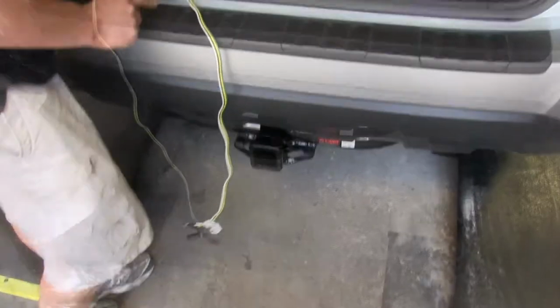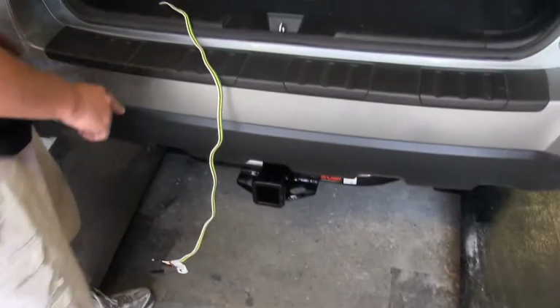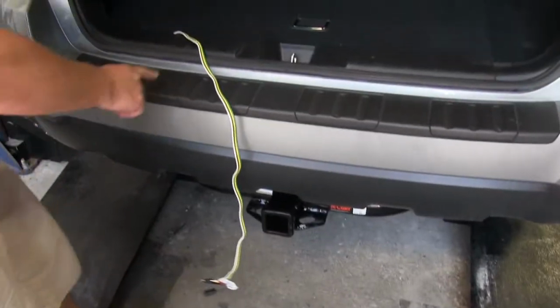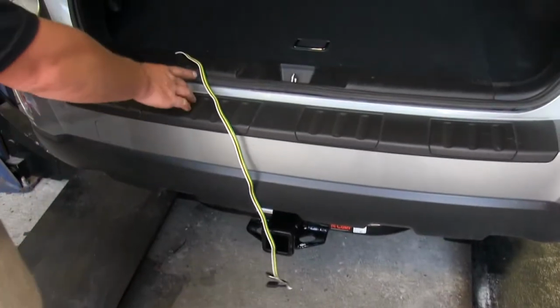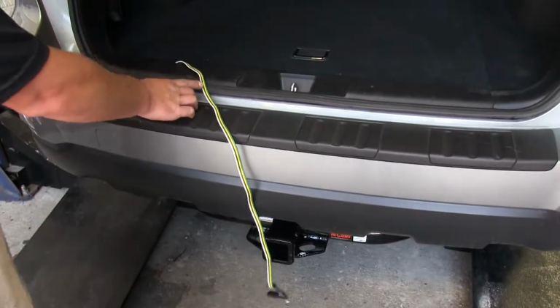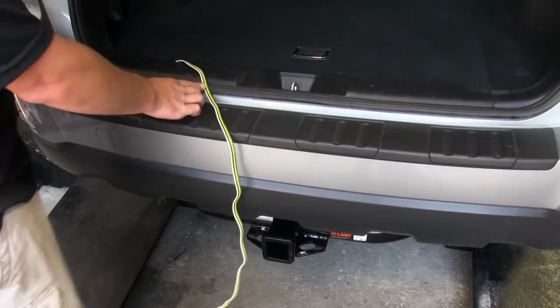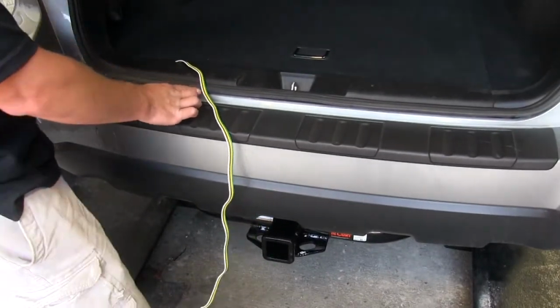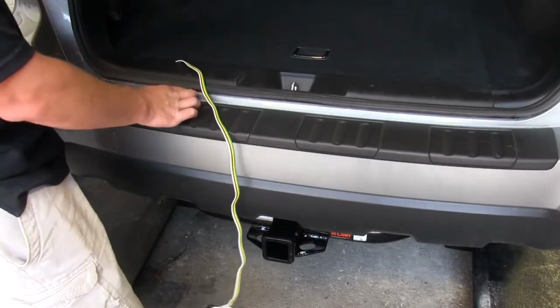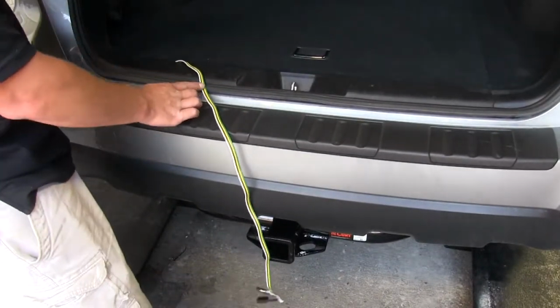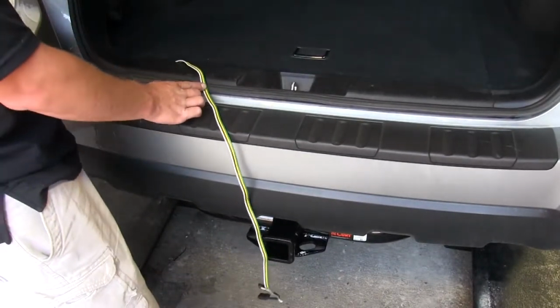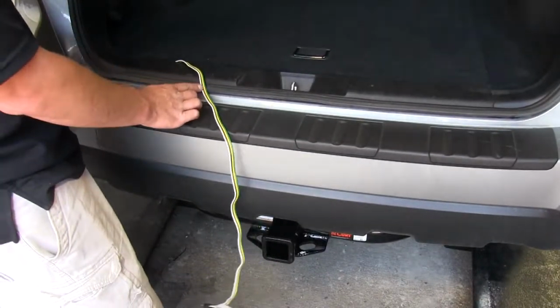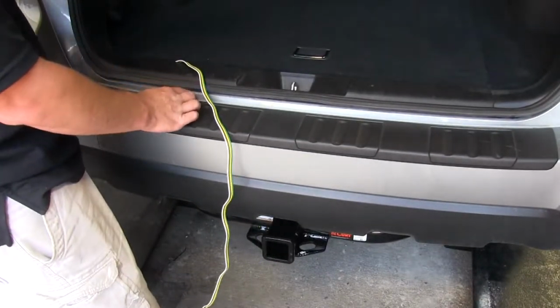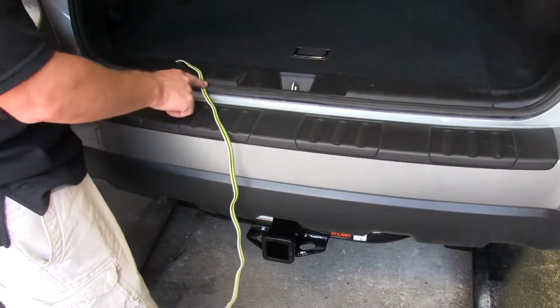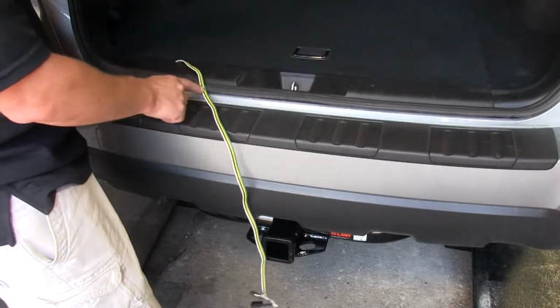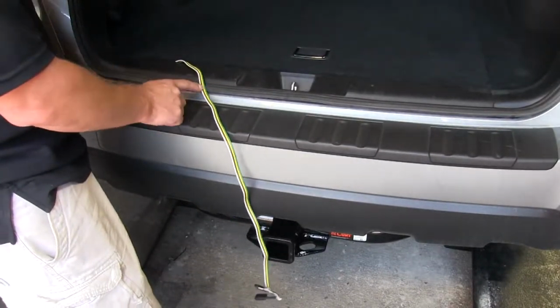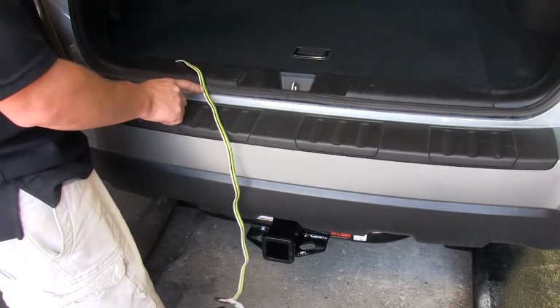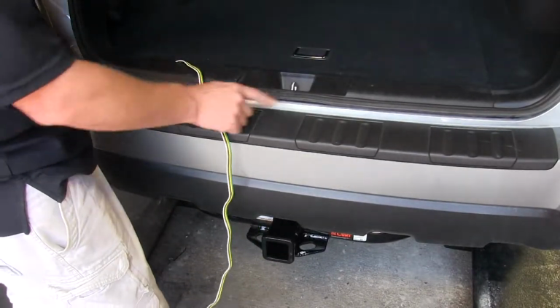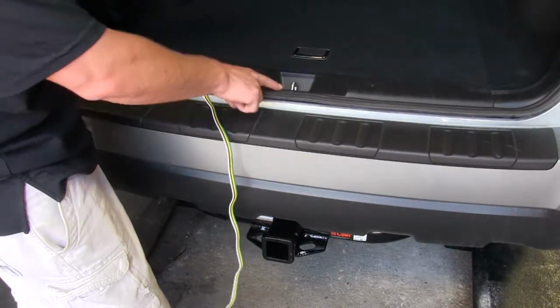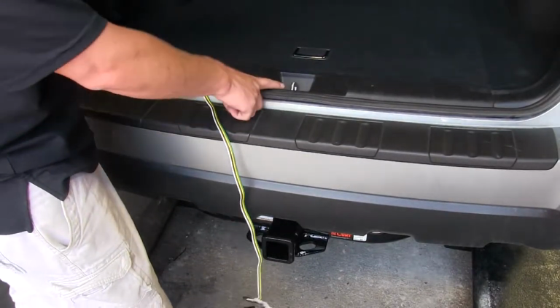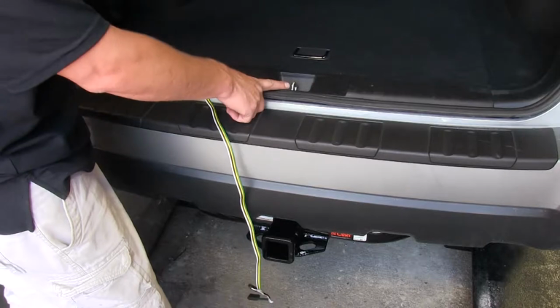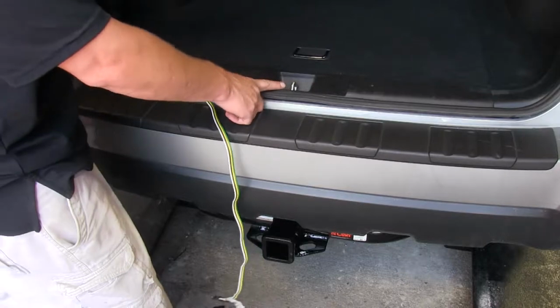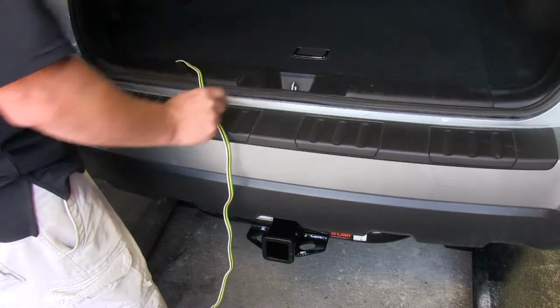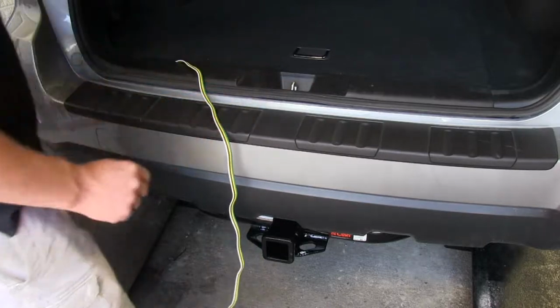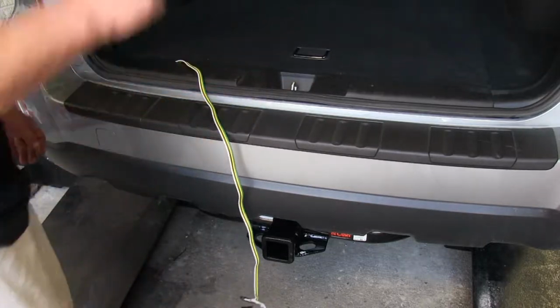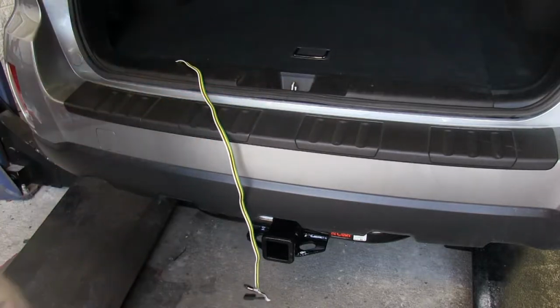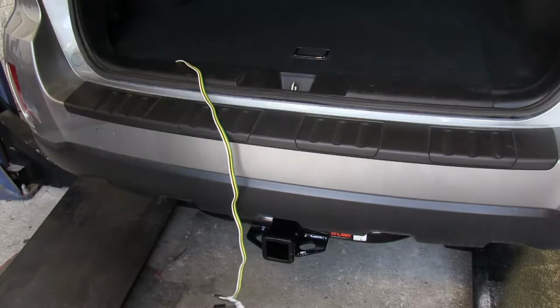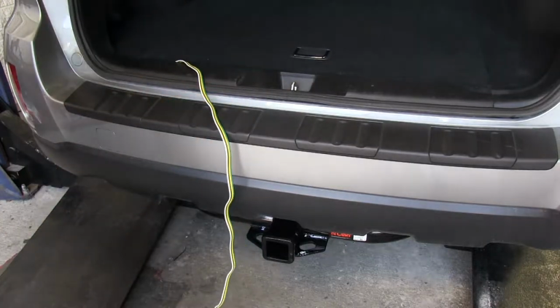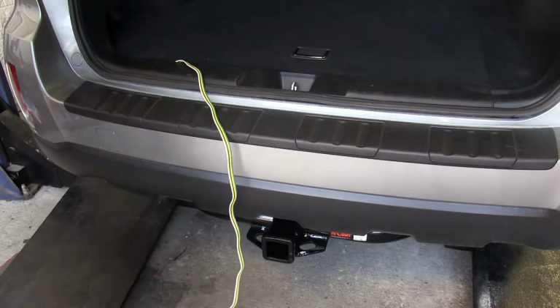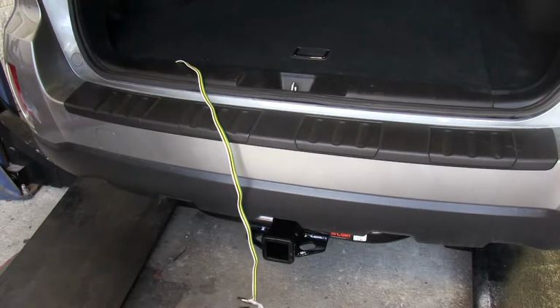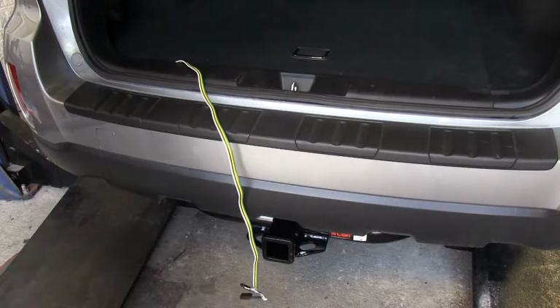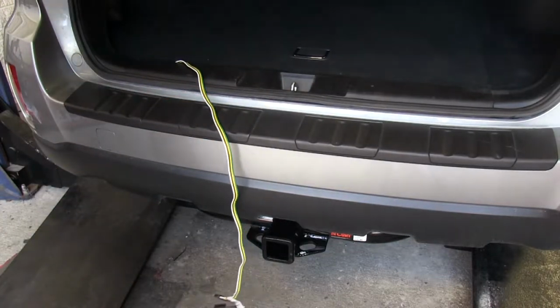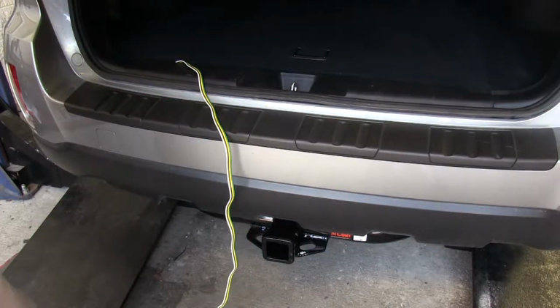Allow the harness to pass through without damaging it, although you do need to stay away from the latch for the door, as that will damage the wiring harness.